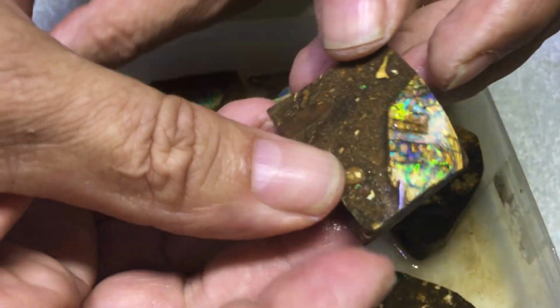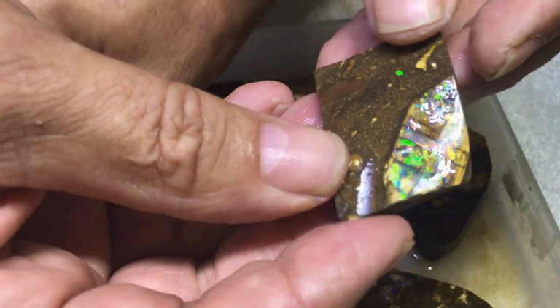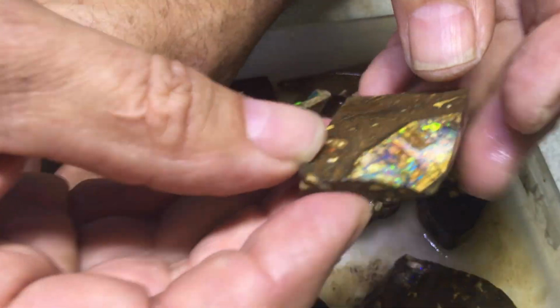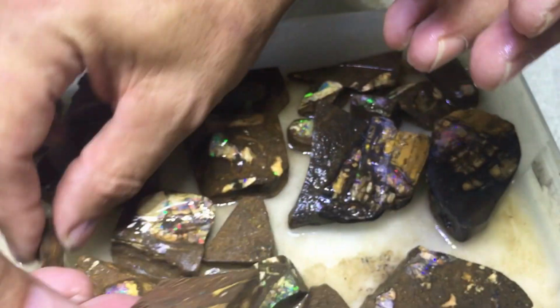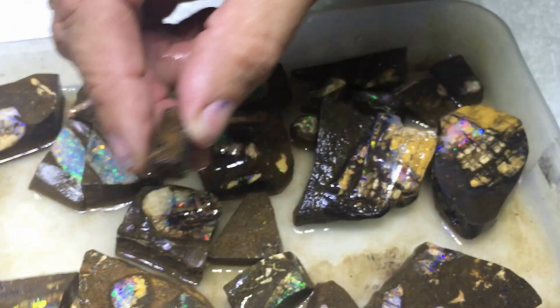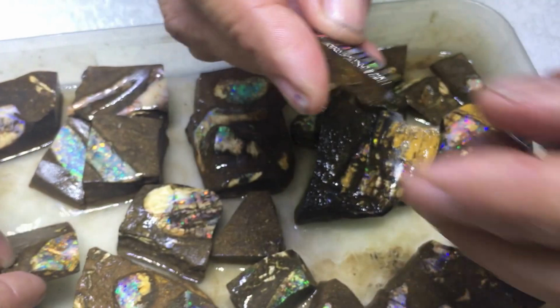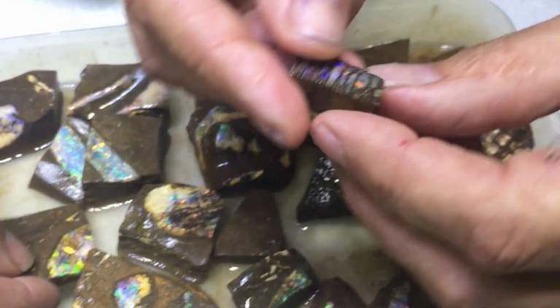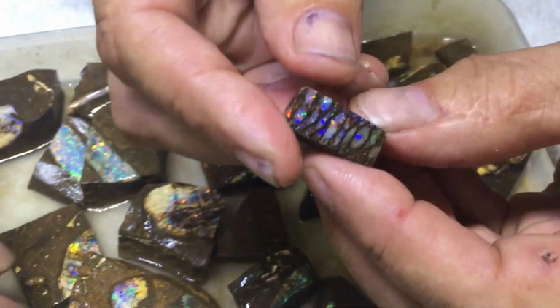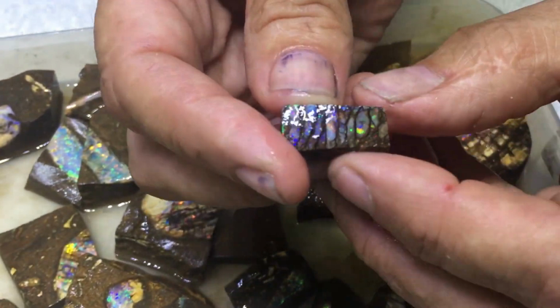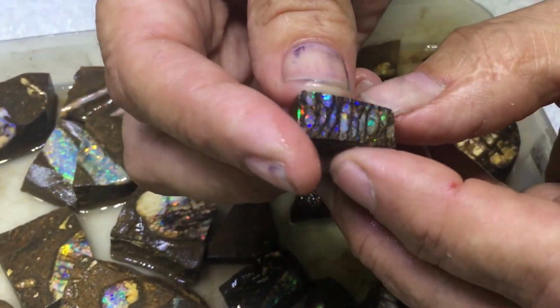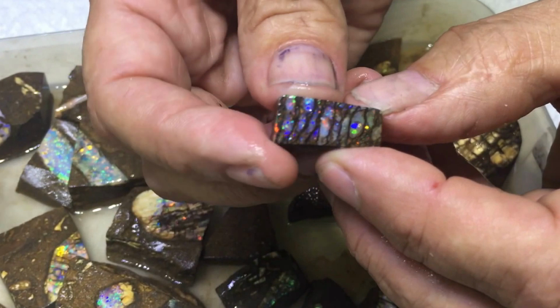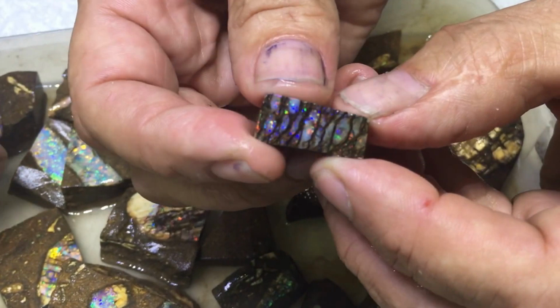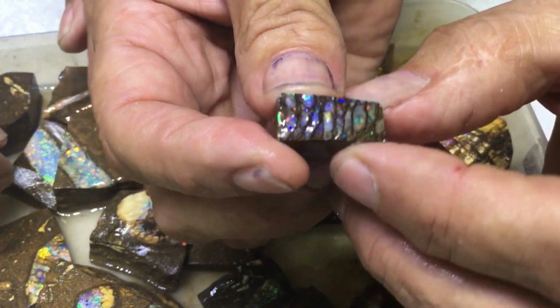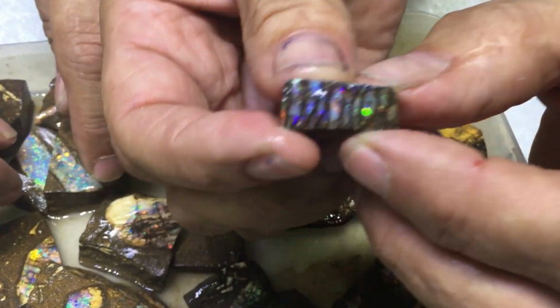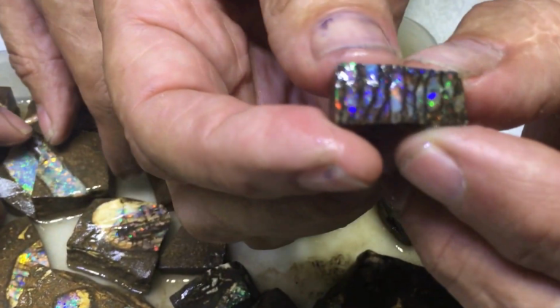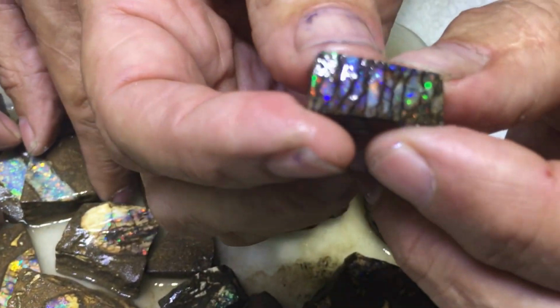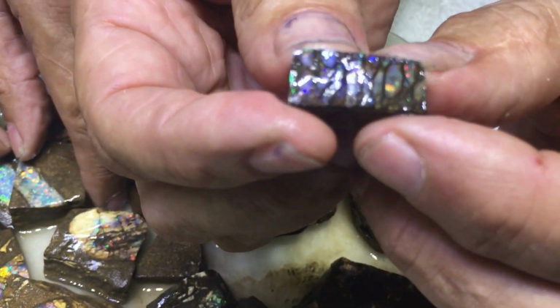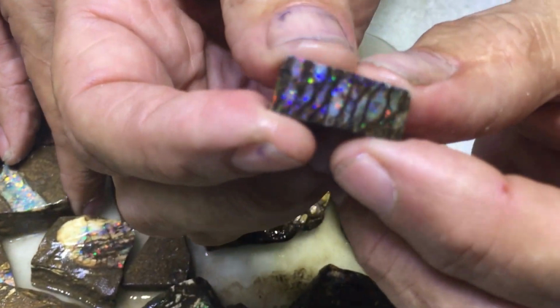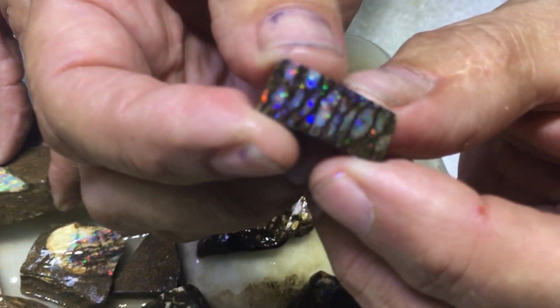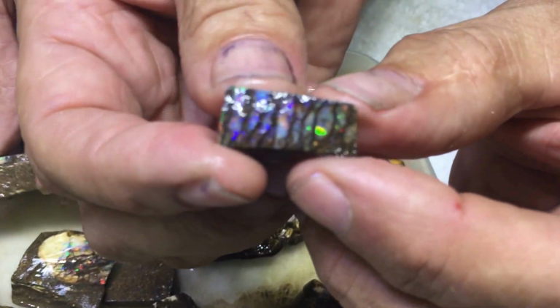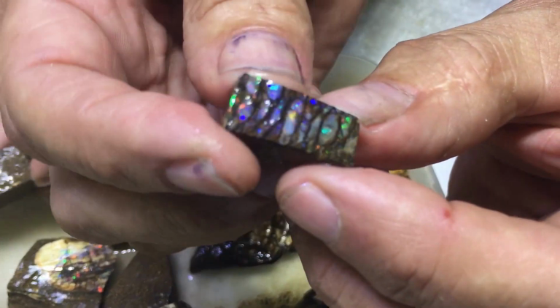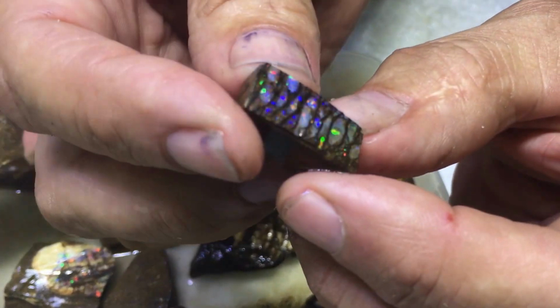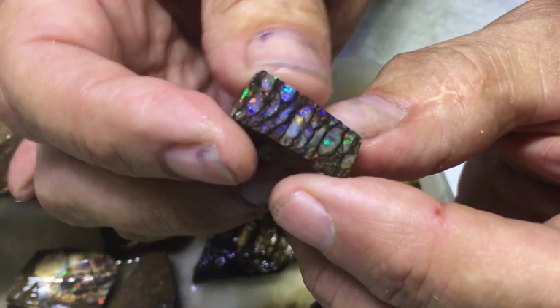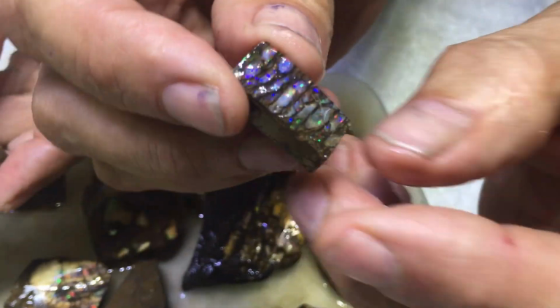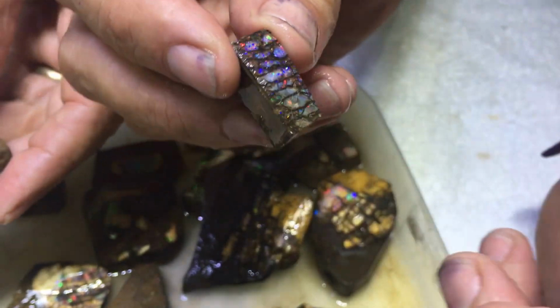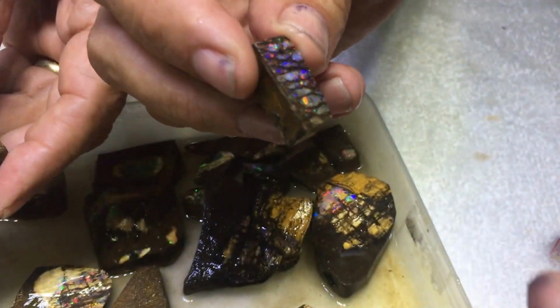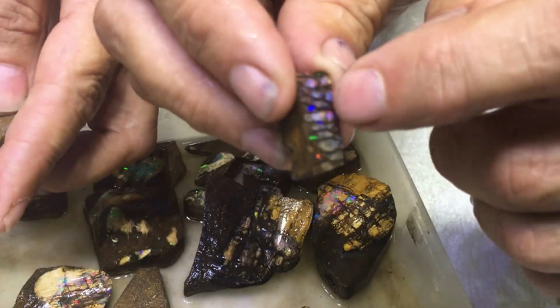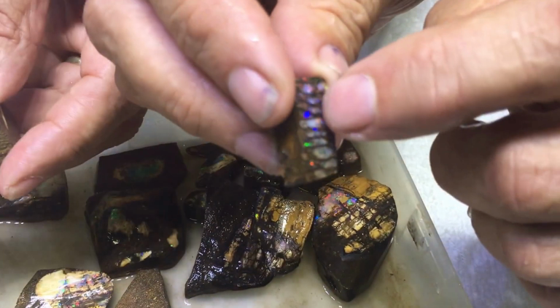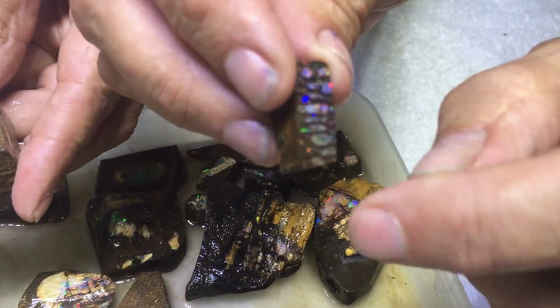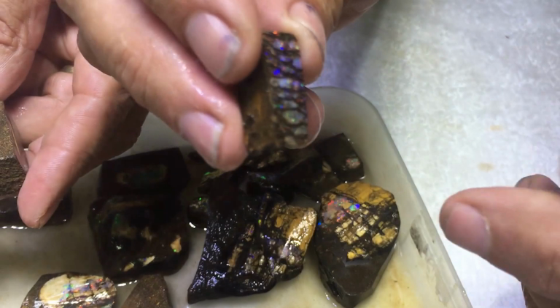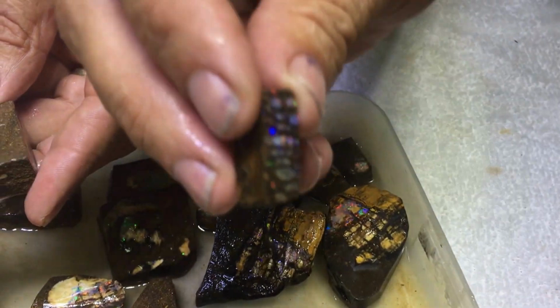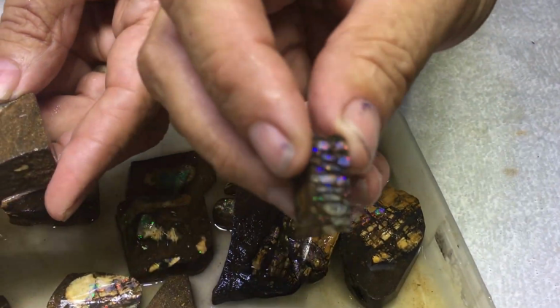Well this is my favourite pattern — the cathedral pattern. Oh, the cathedral one, yeah. The pattern's just amazing, that's a rare pattern. You can see all the cells from the timber.